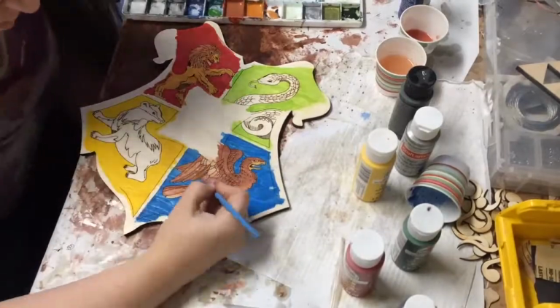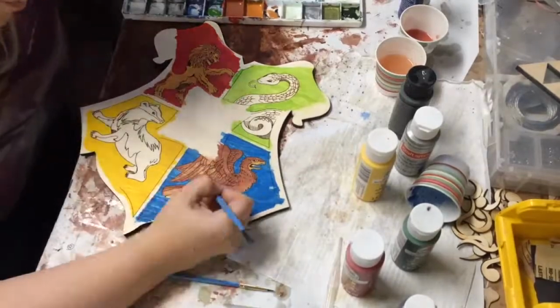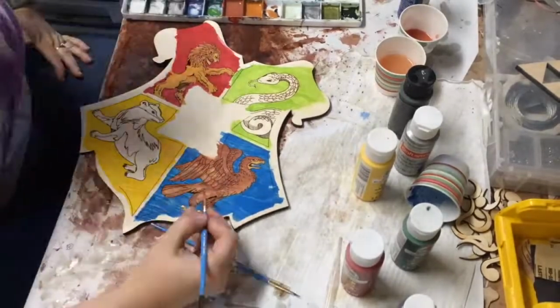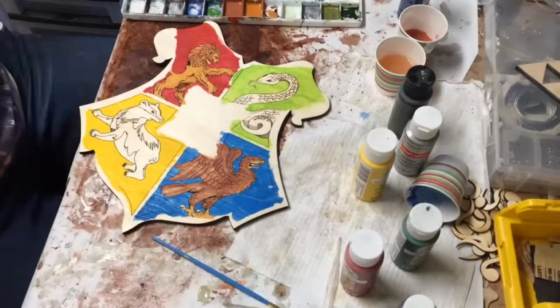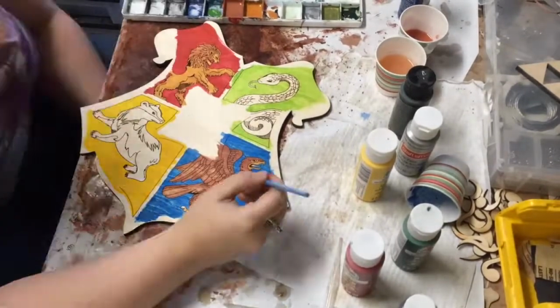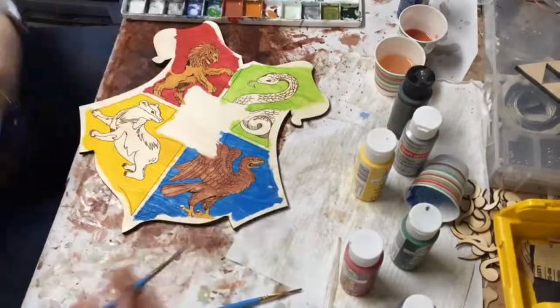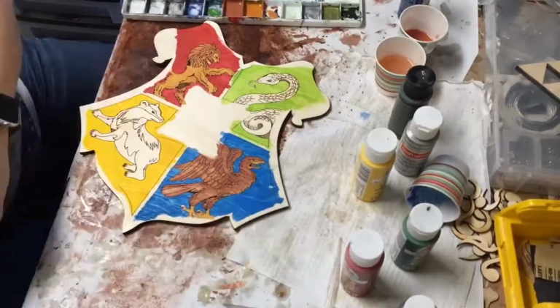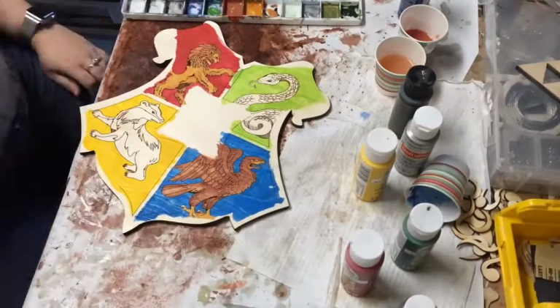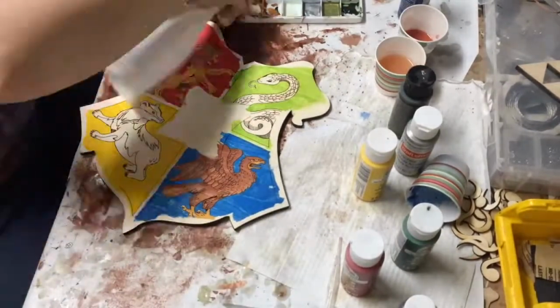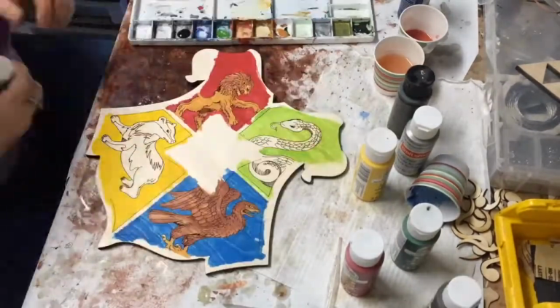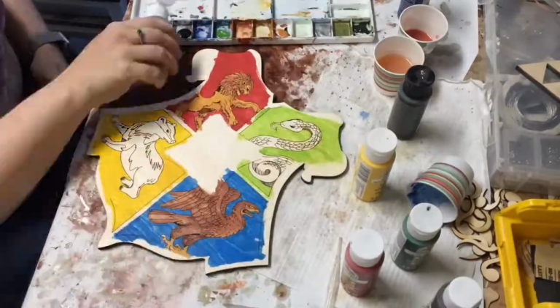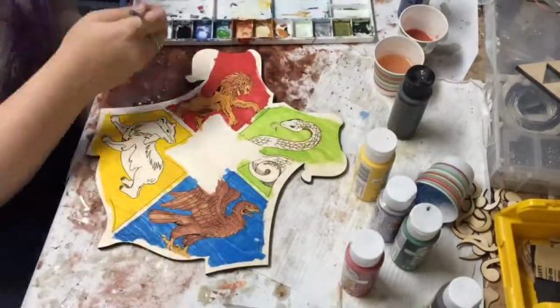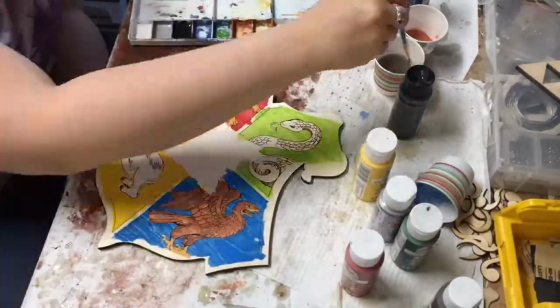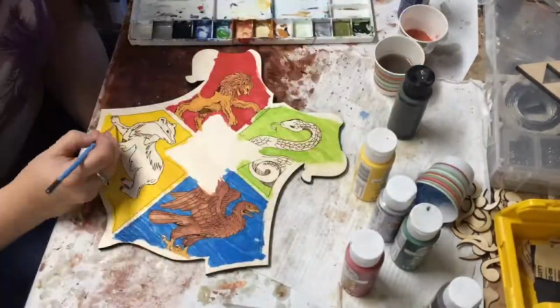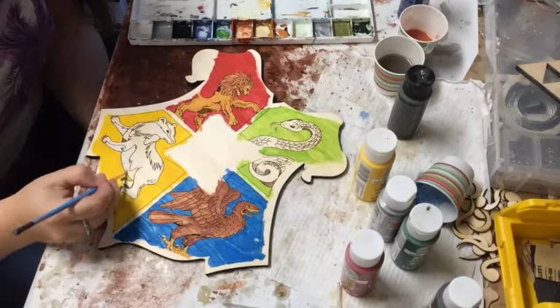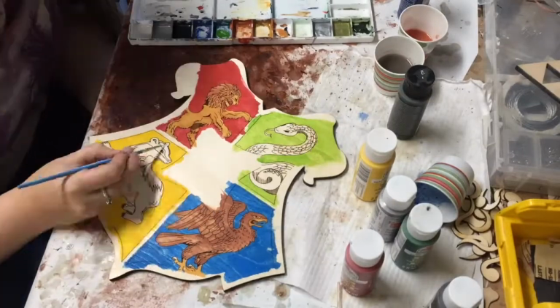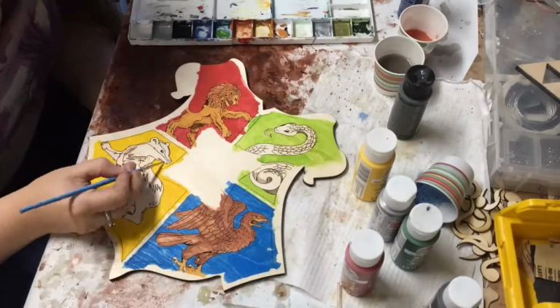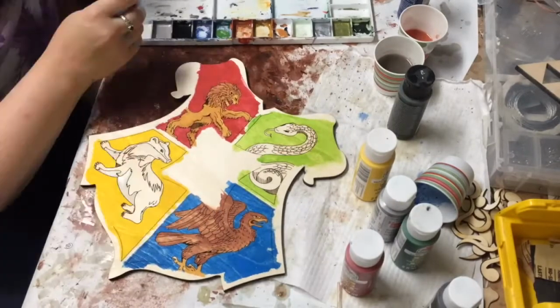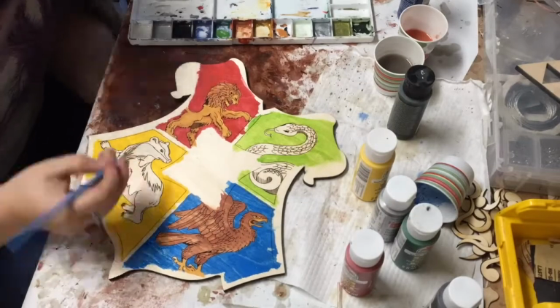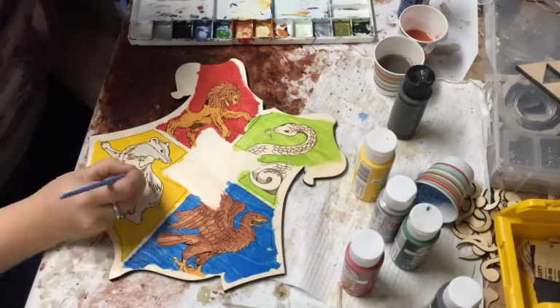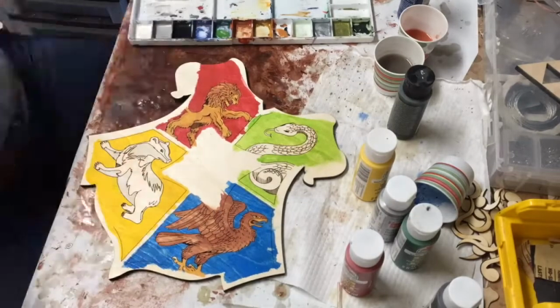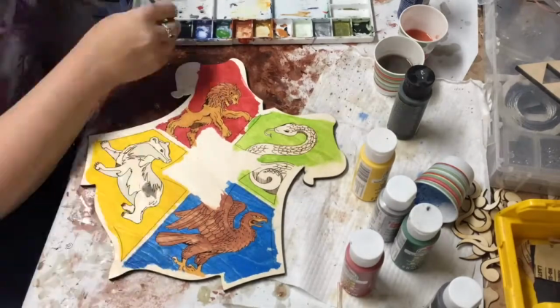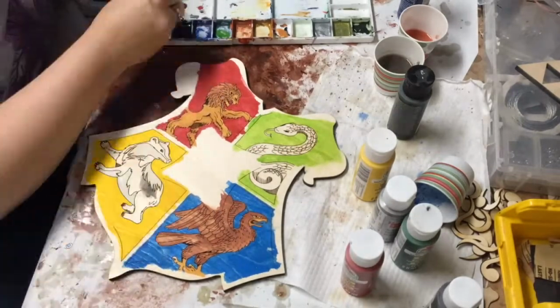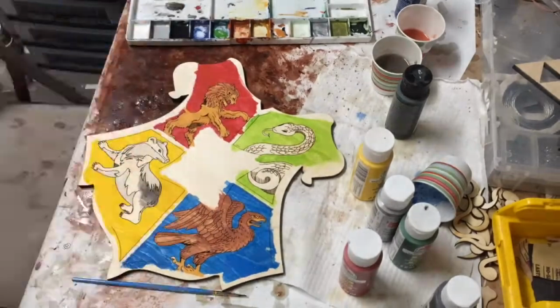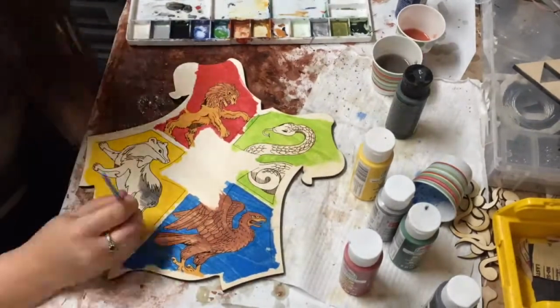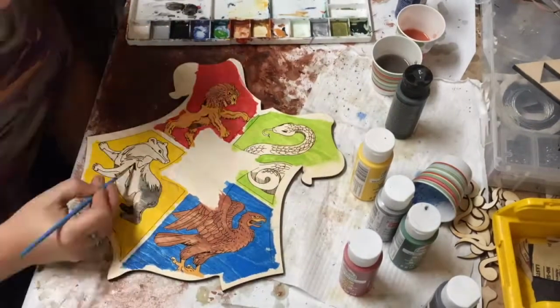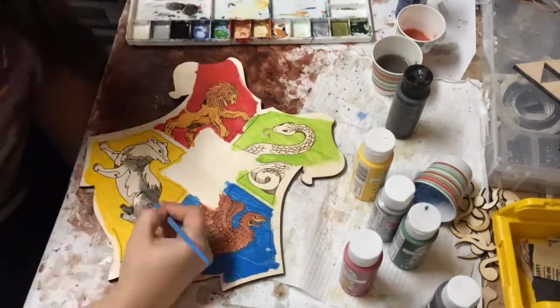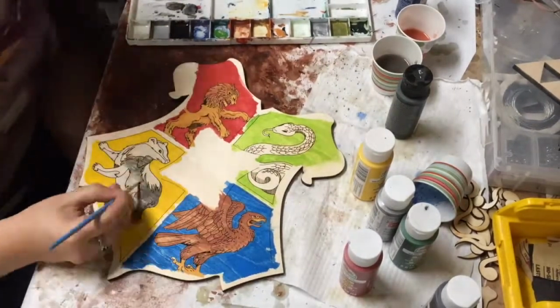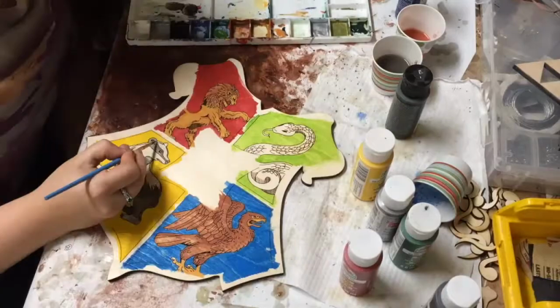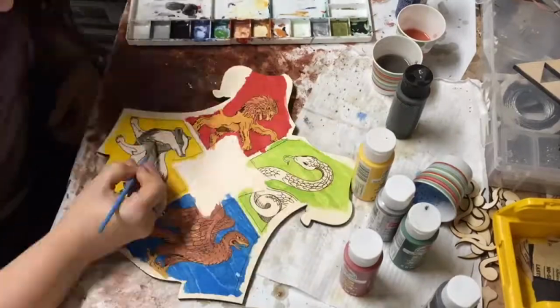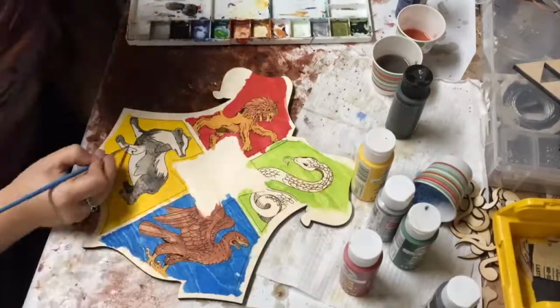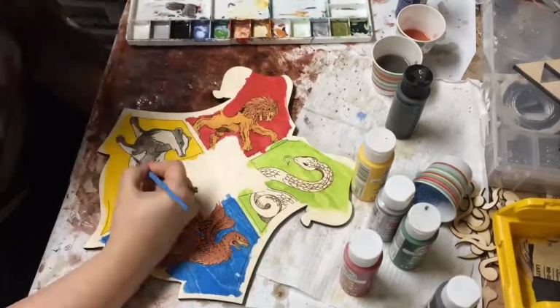When it came to doing the animals themselves, I actually do use acrylic paint, but I water it down a lot. This makes it so that I can keep the wood grain visible while still getting the colors I'm after.